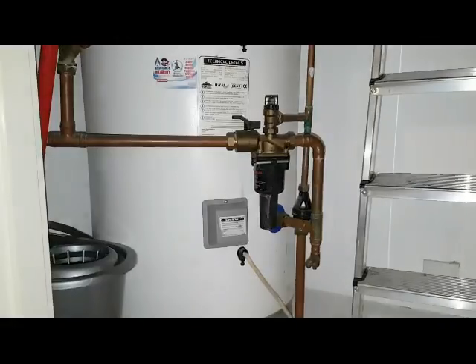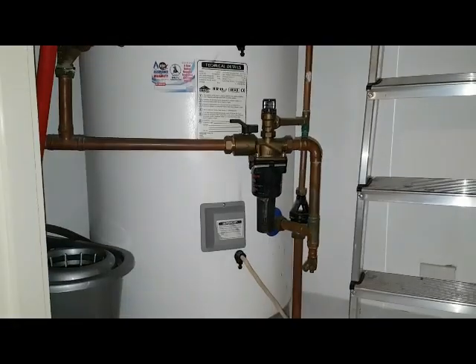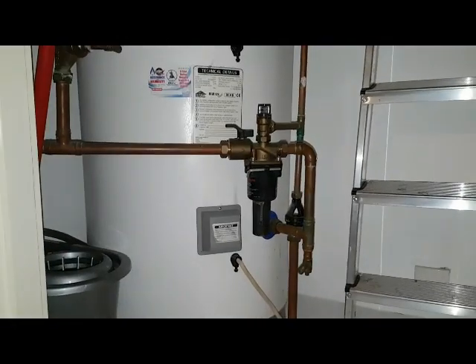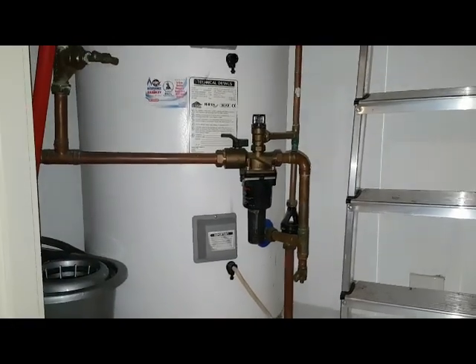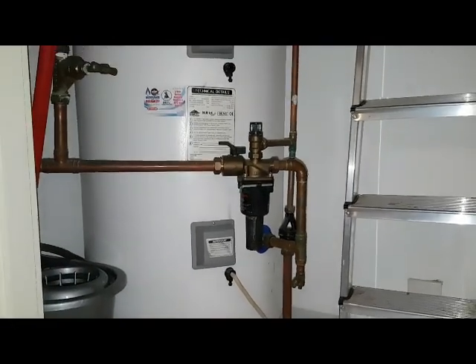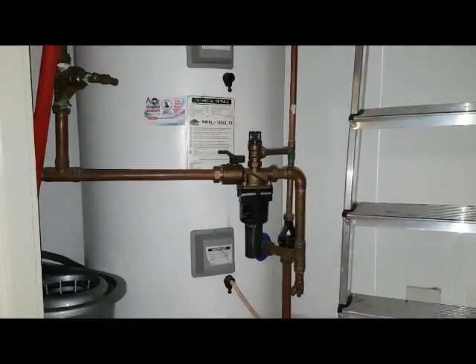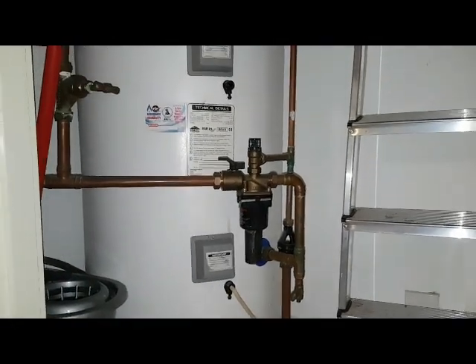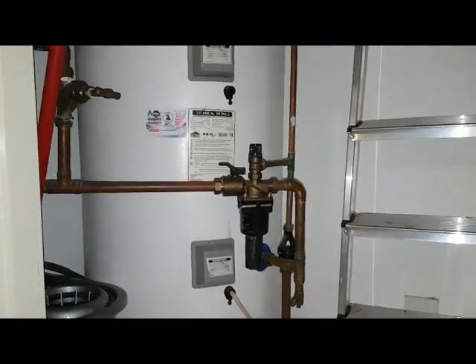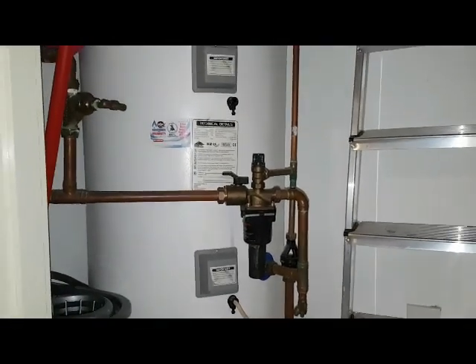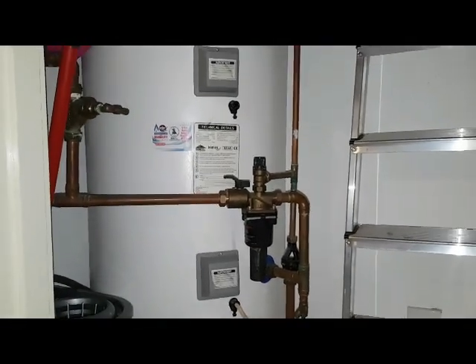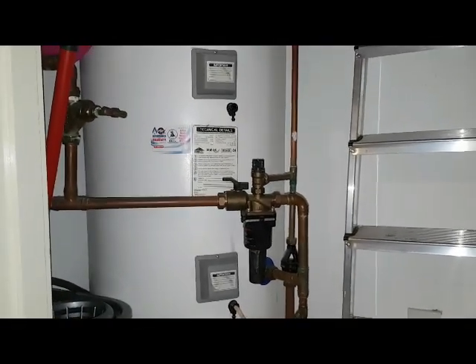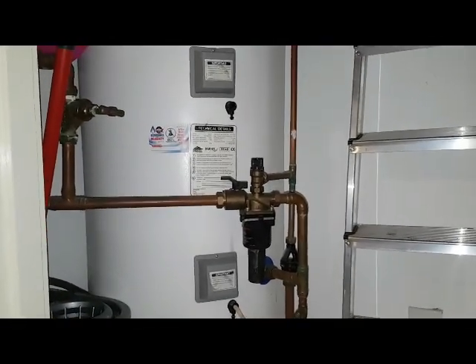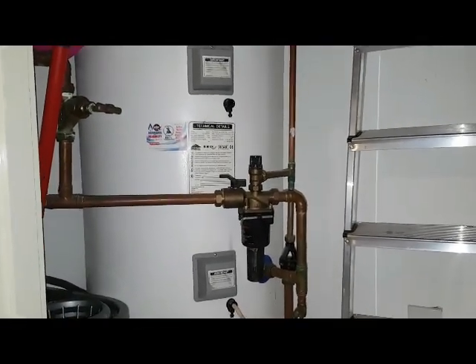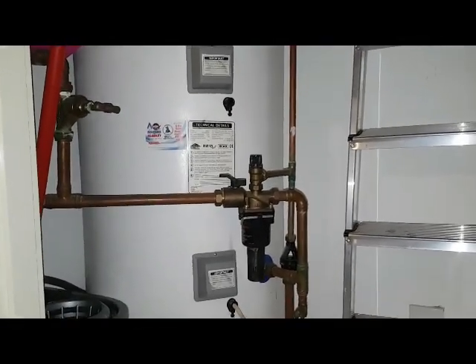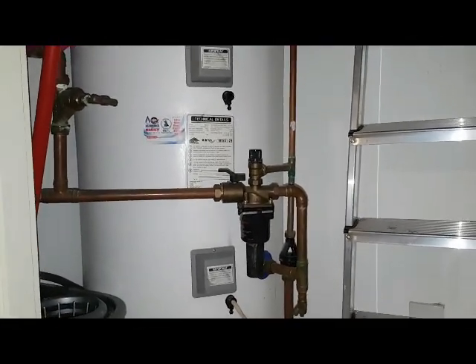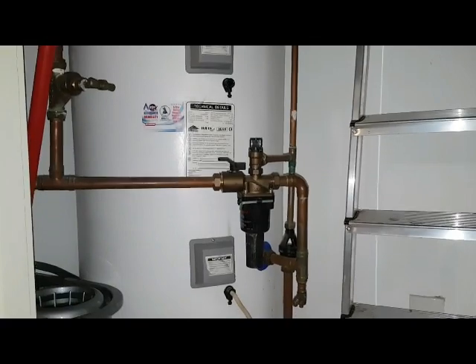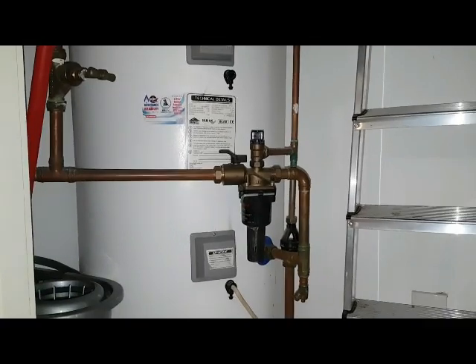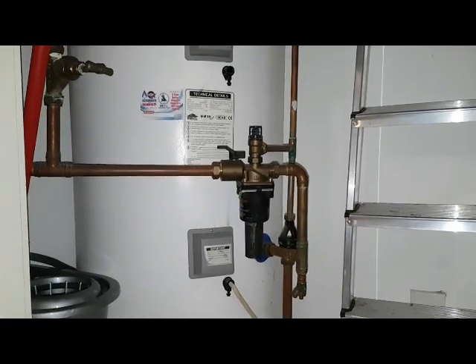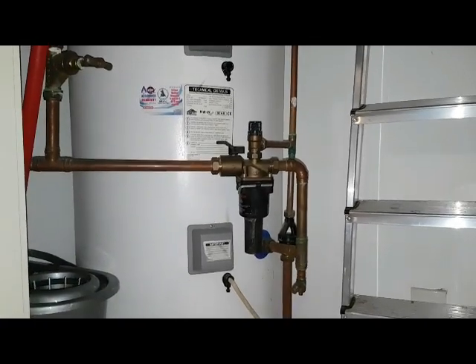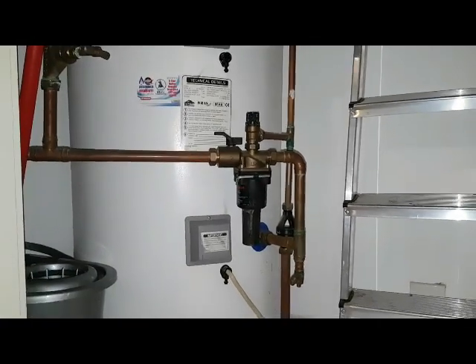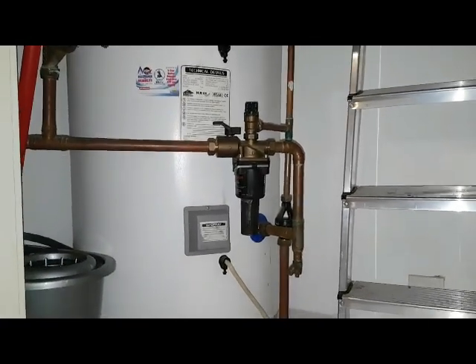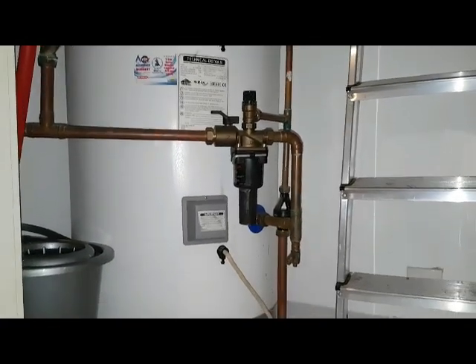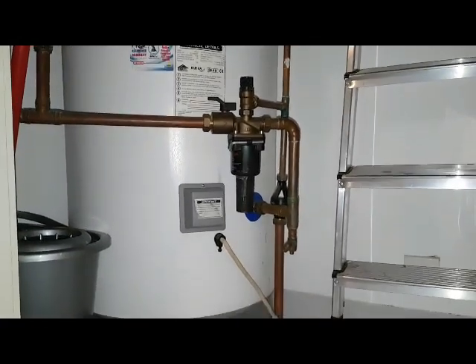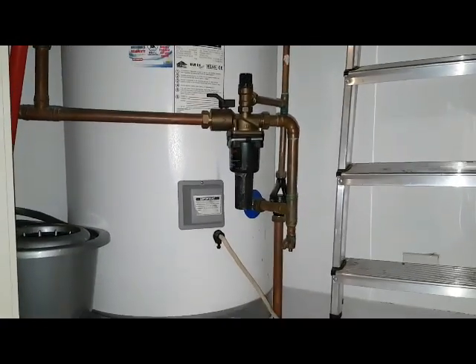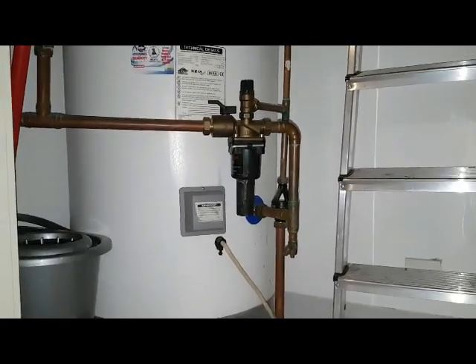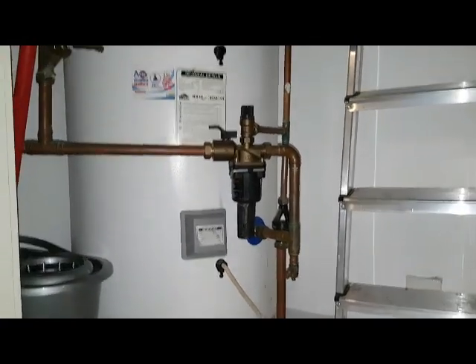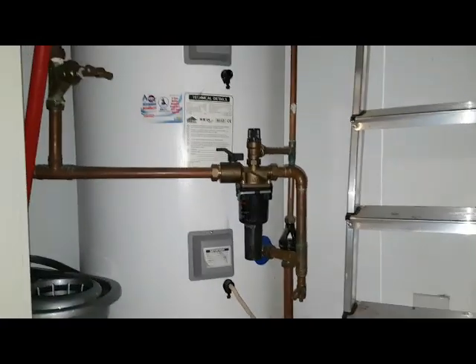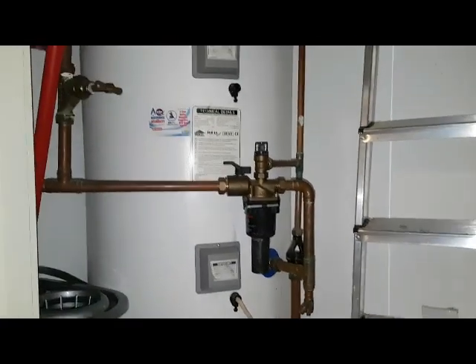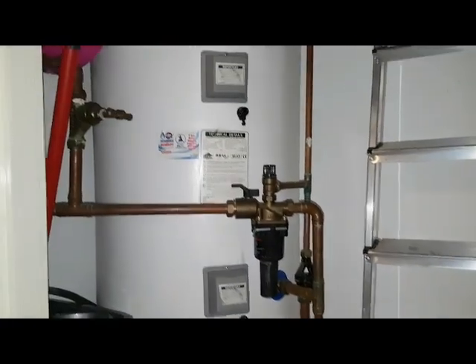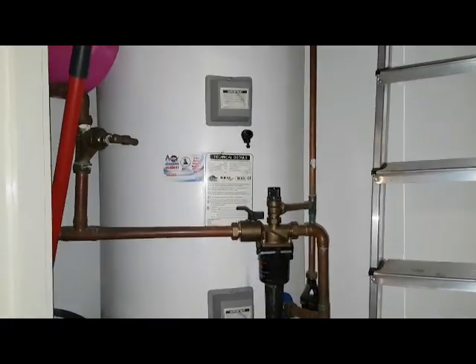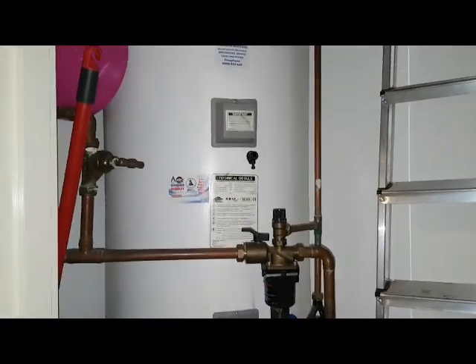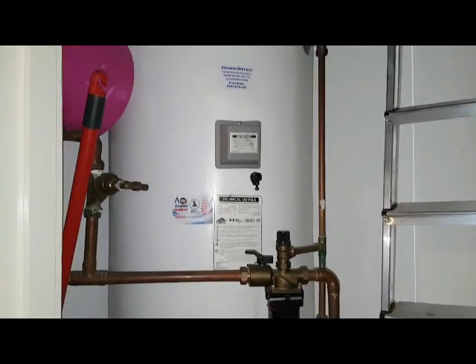Hi, I'm Coach Tony Morgan of the Matterful Engineer Programme. Today it's not a boiler — it's an unvented cylinder.